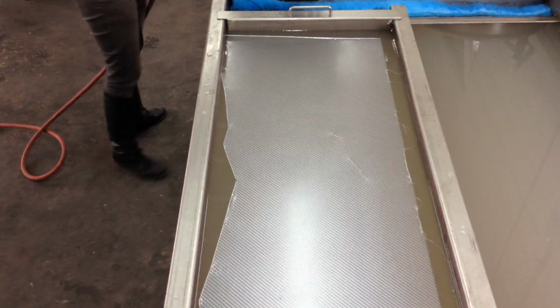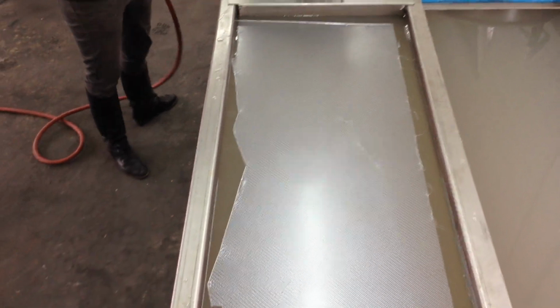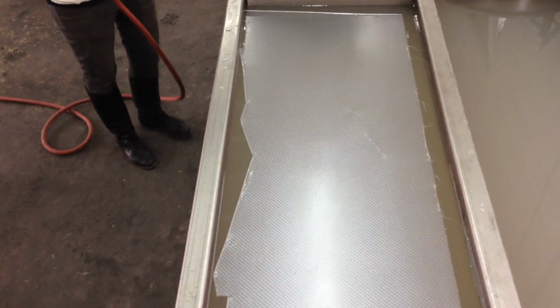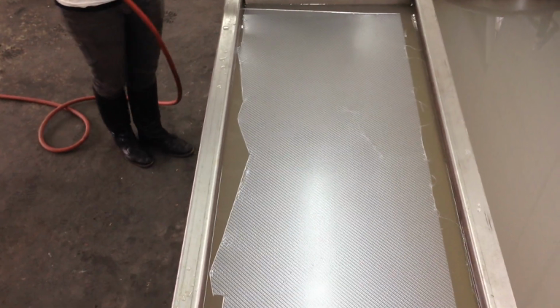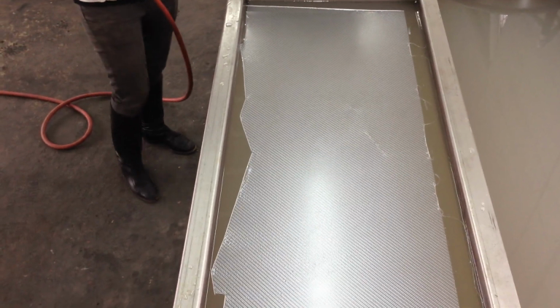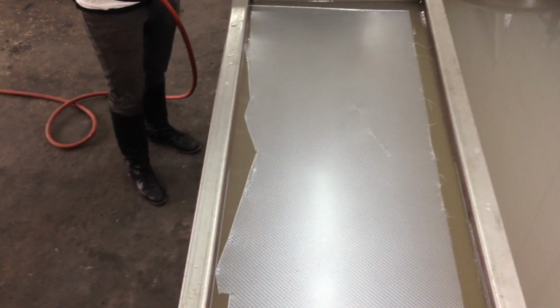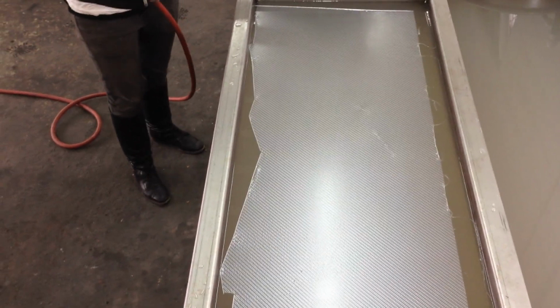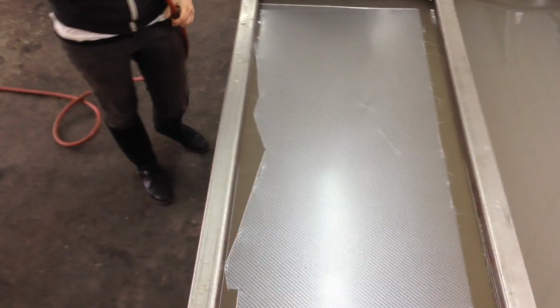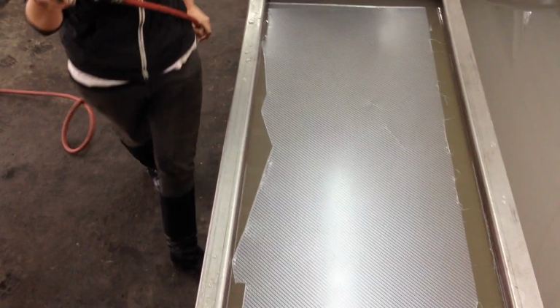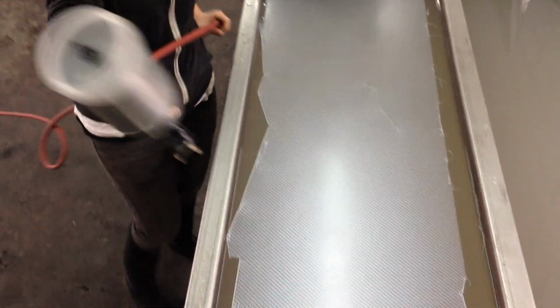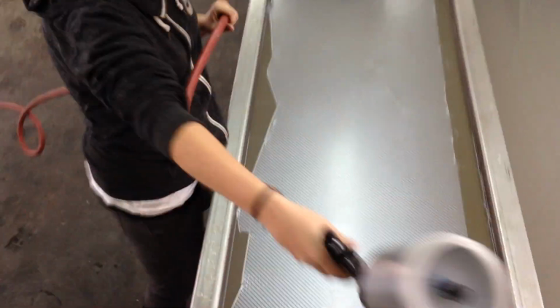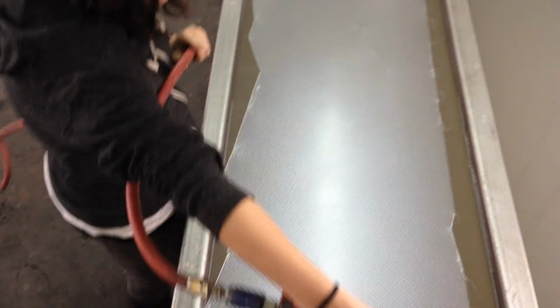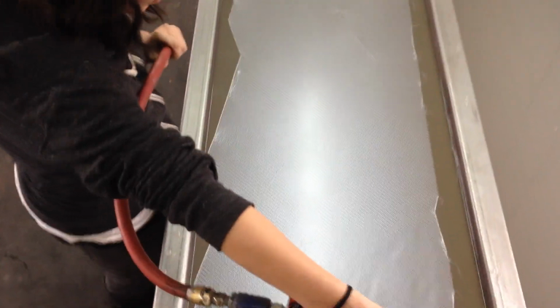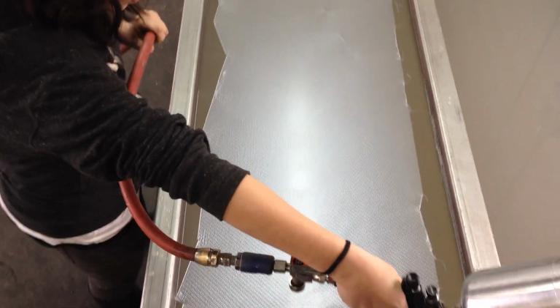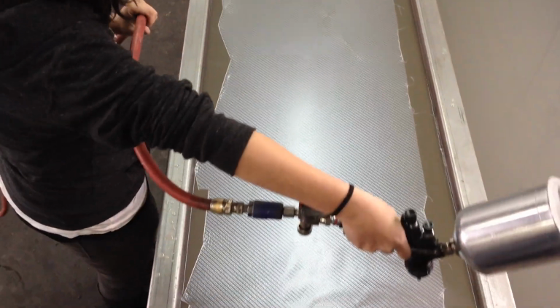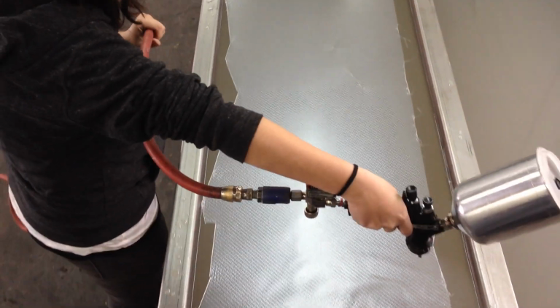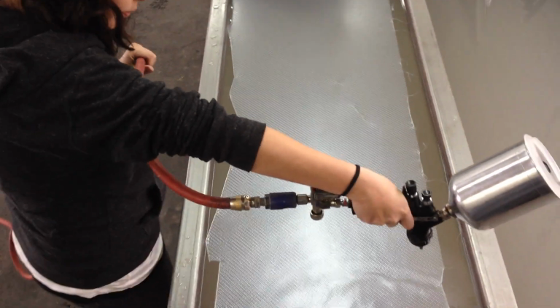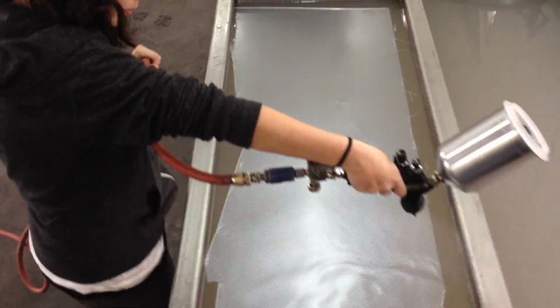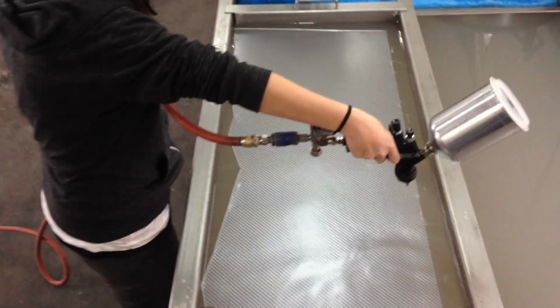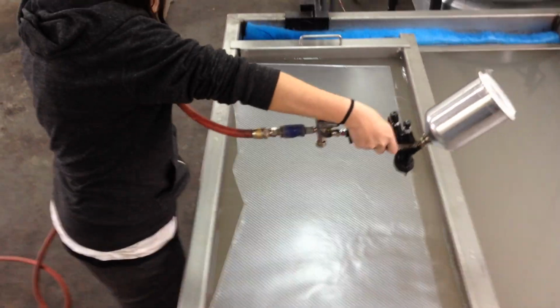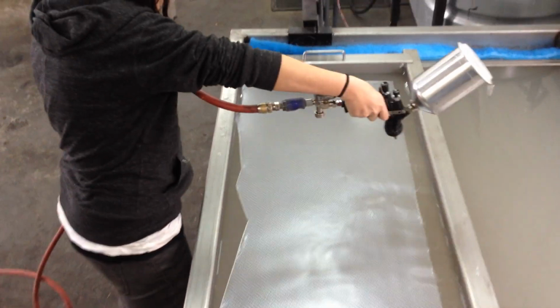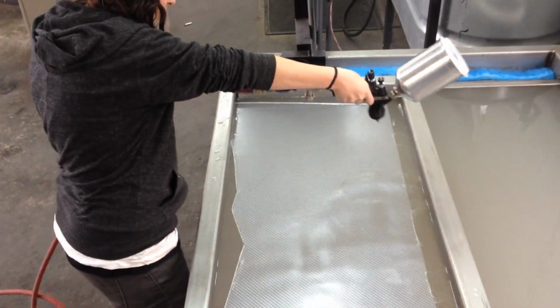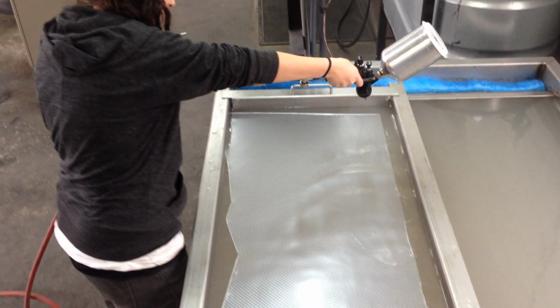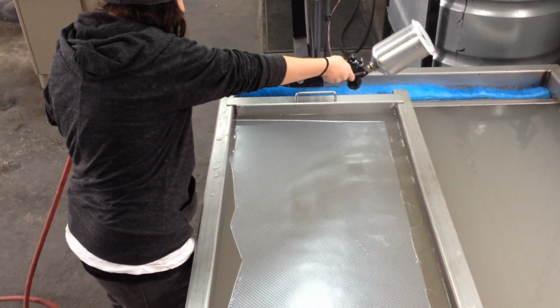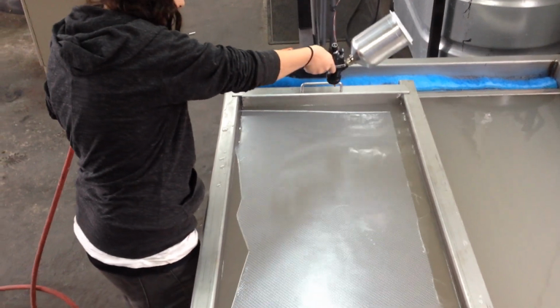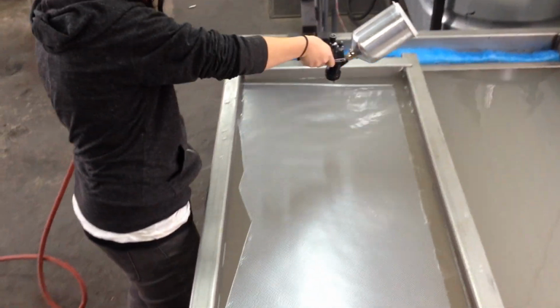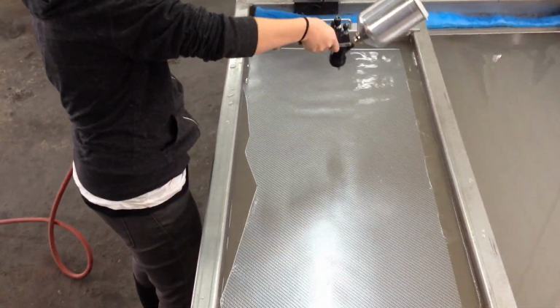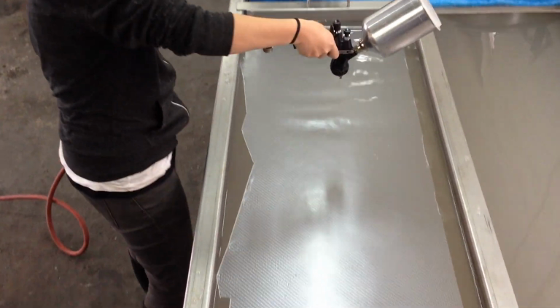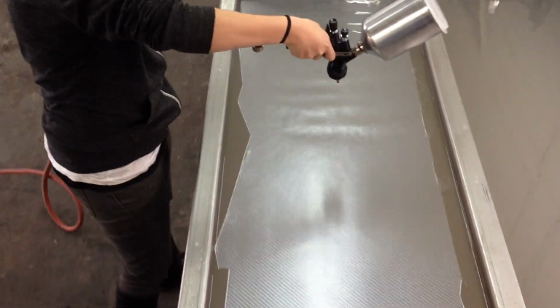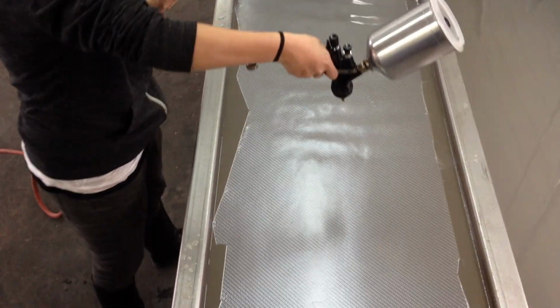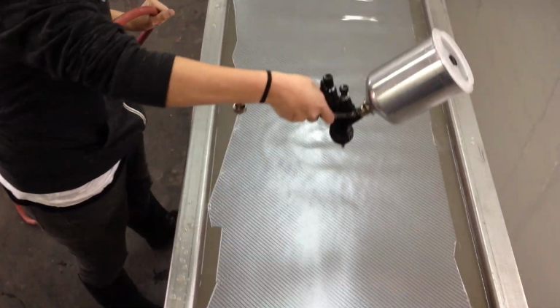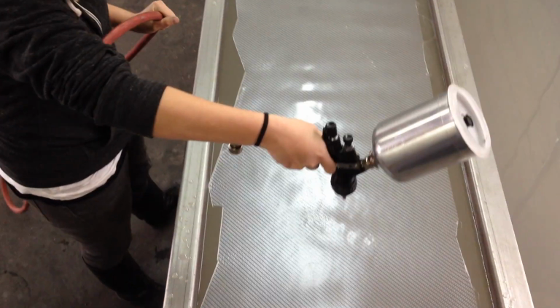All right, here we go — the second part of the Dodge Dakota bumper. Spraying a little activator on it, courtesy of Jesse. There she goes, nice and even.